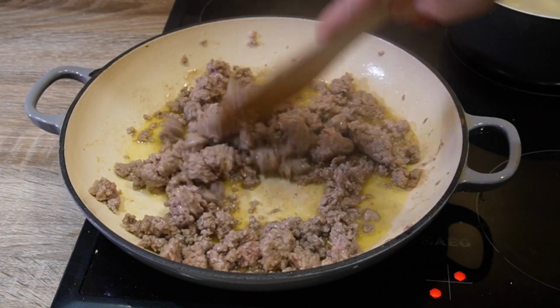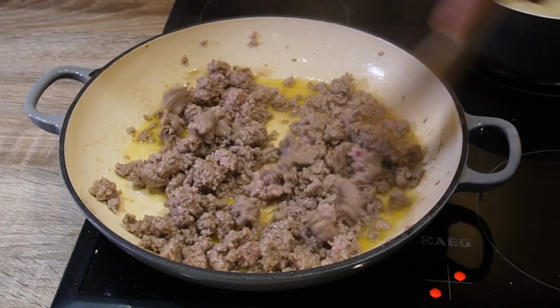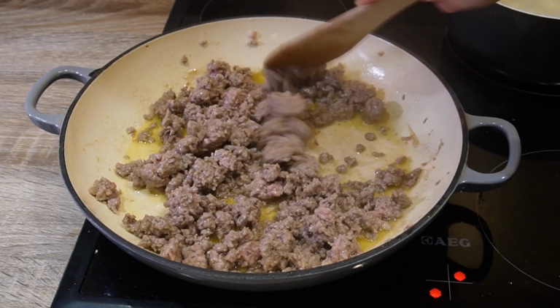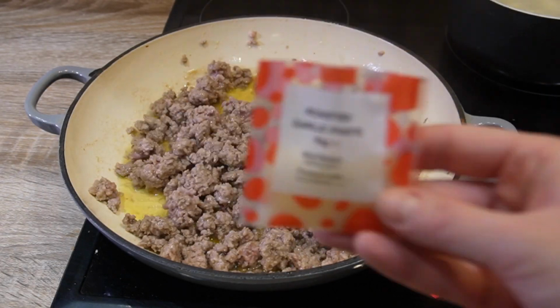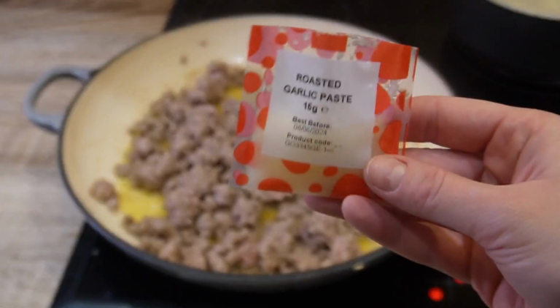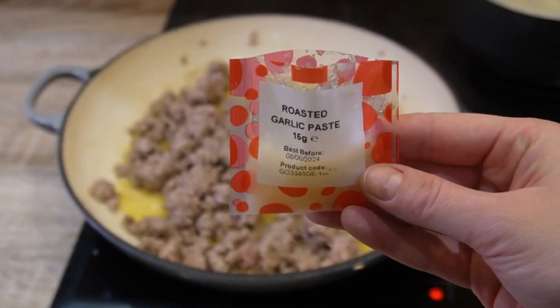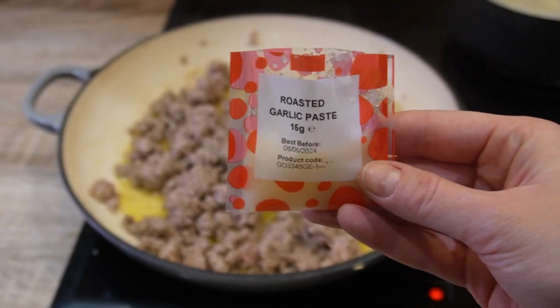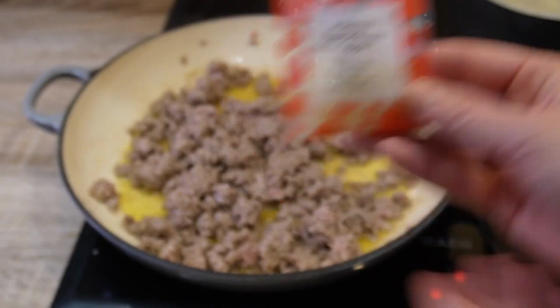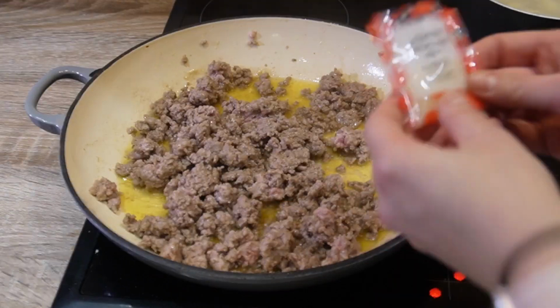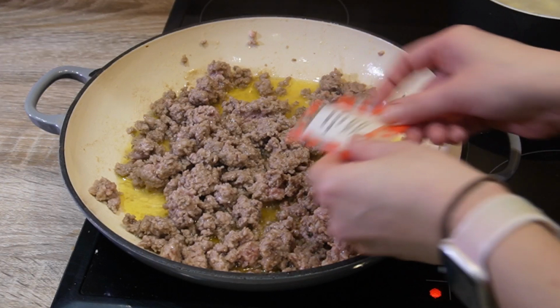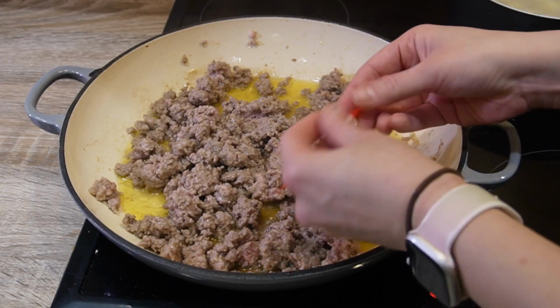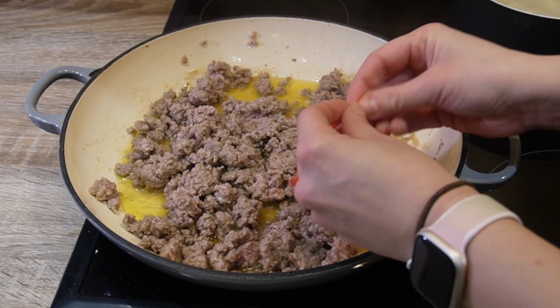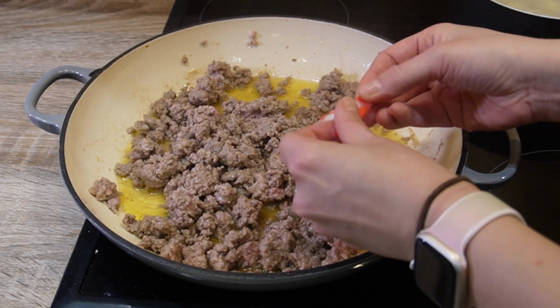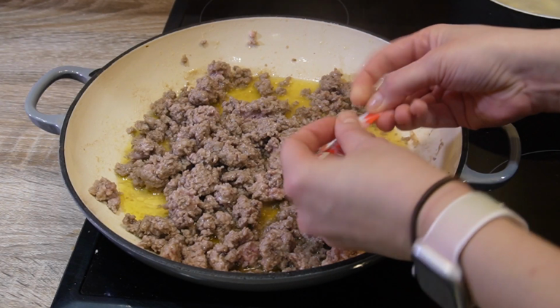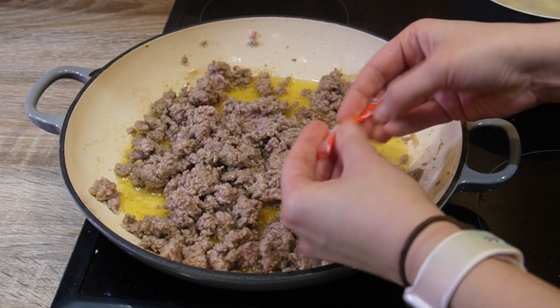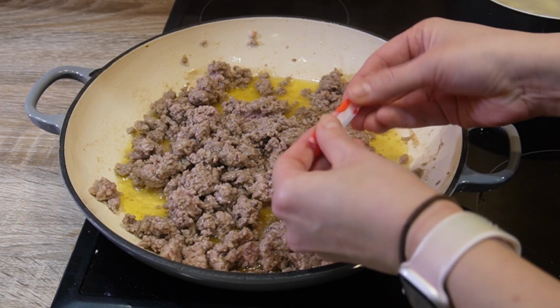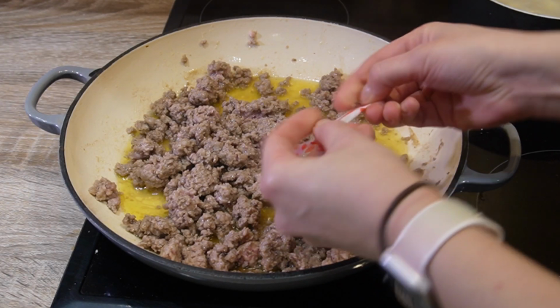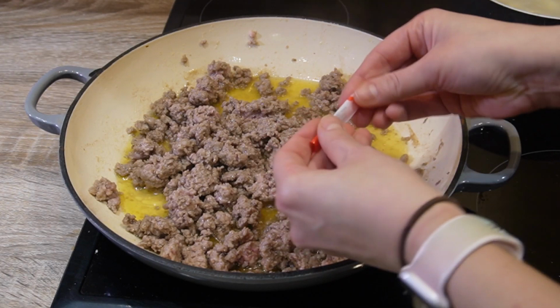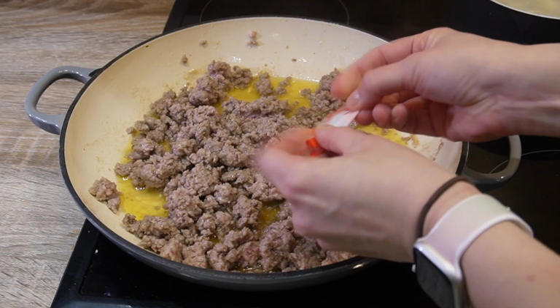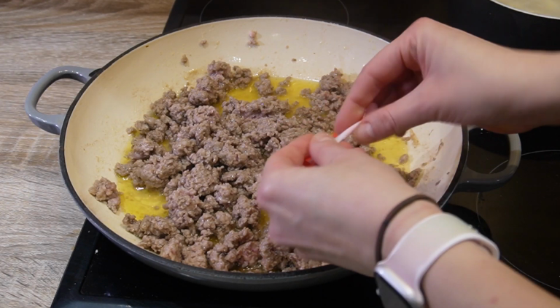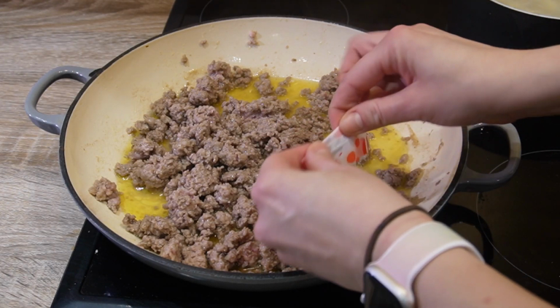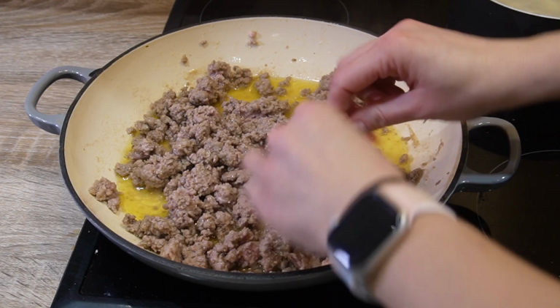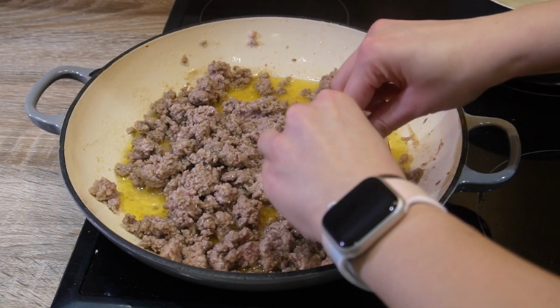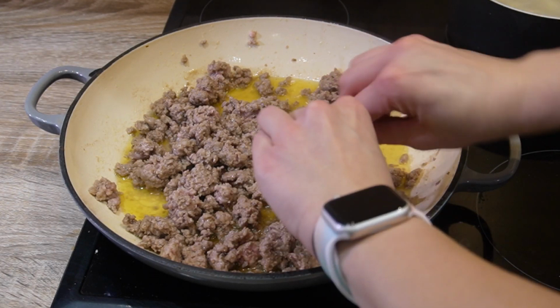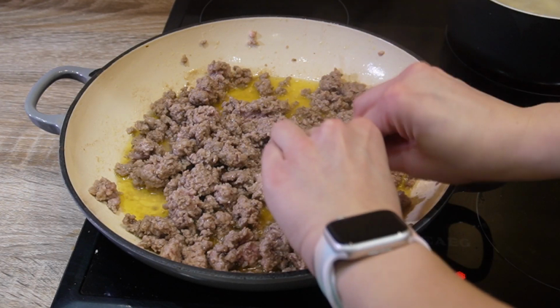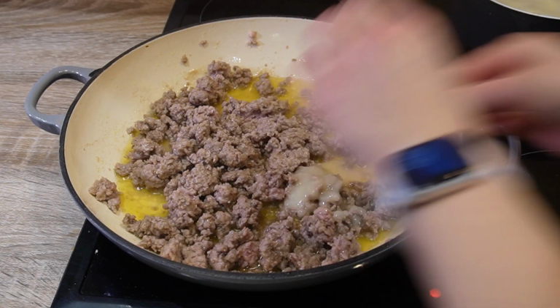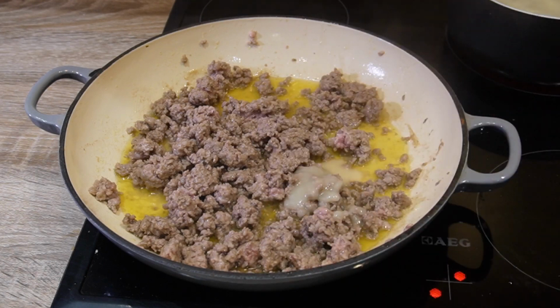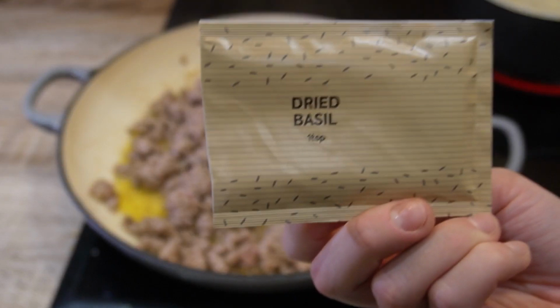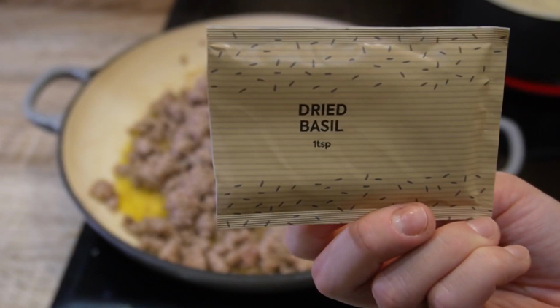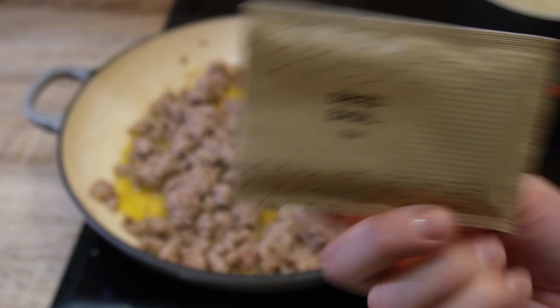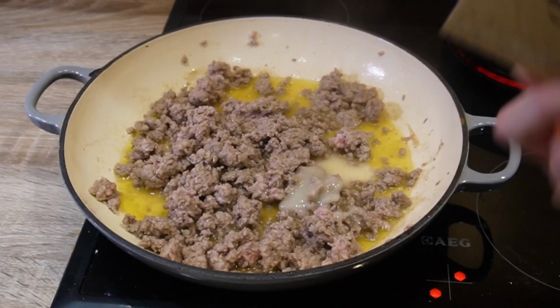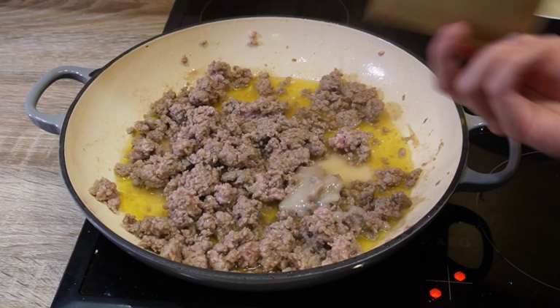Moving on to your mince — once brown, add your garlic paste, your dried basil, dried oregano, and dried chilli flakes, and mix.